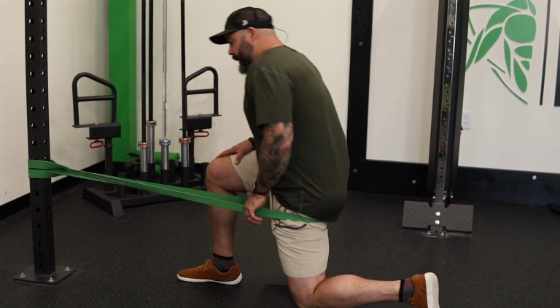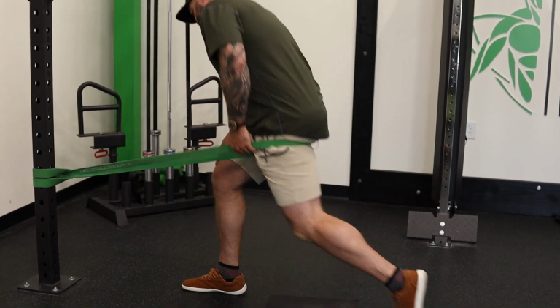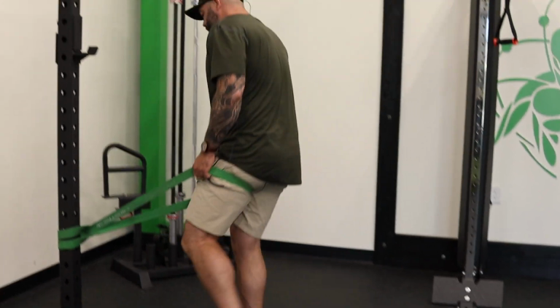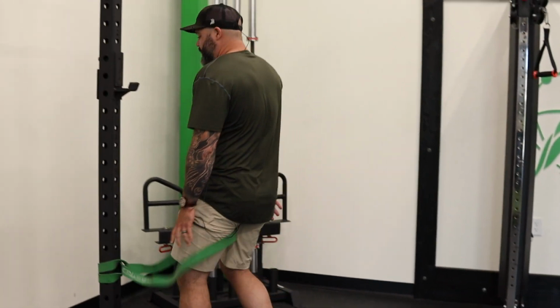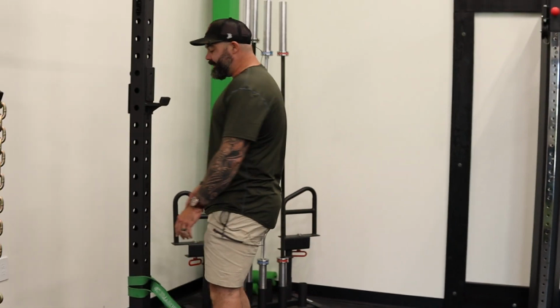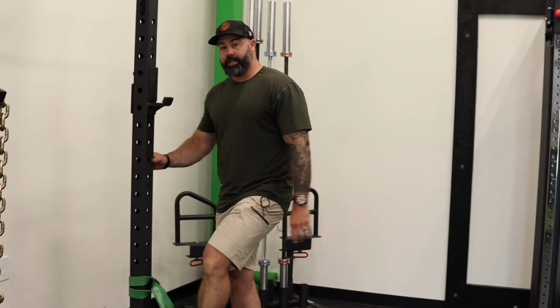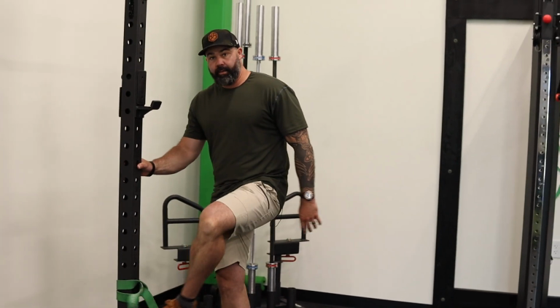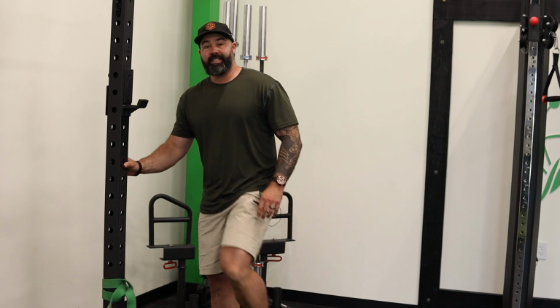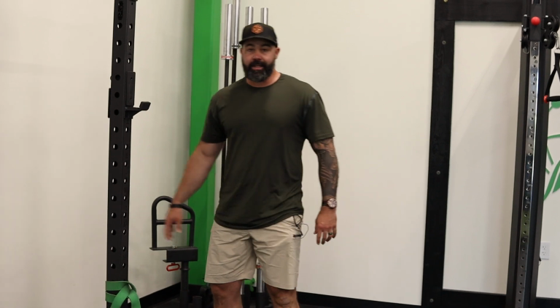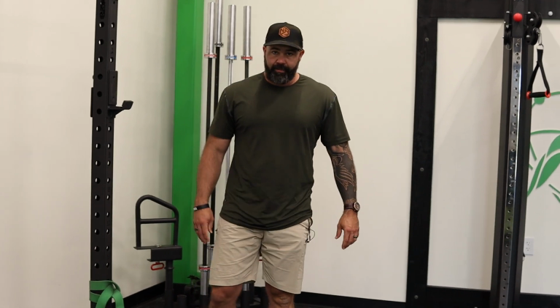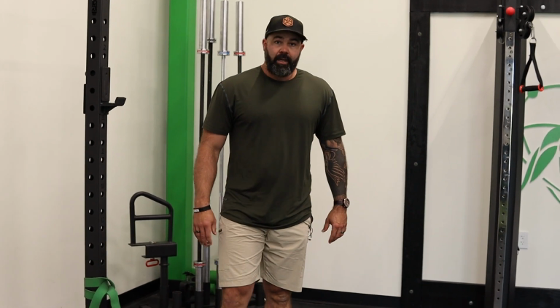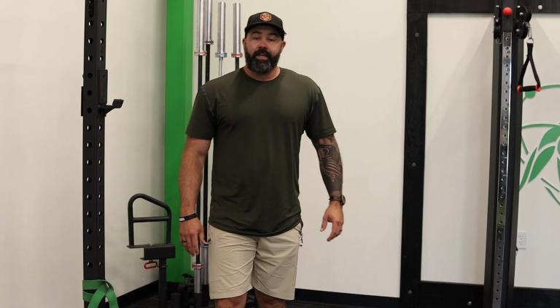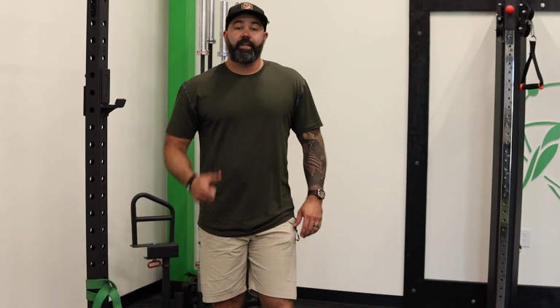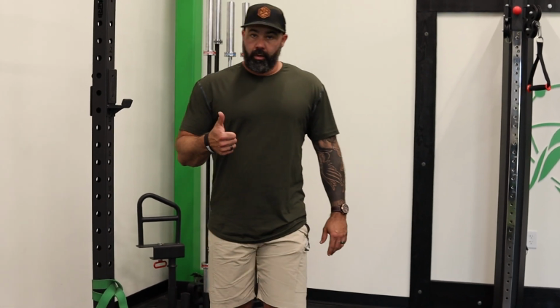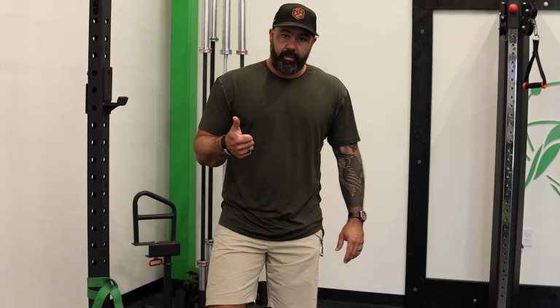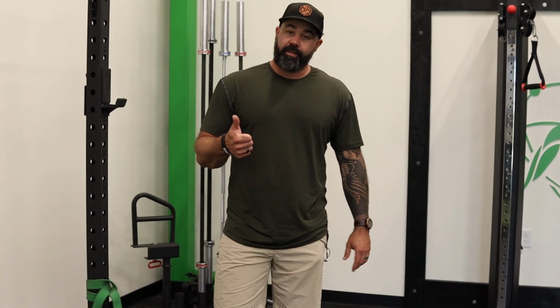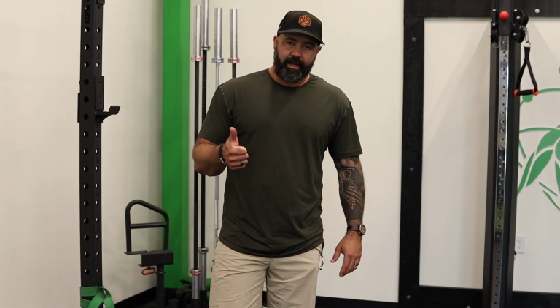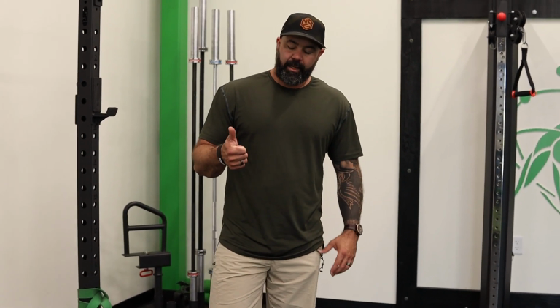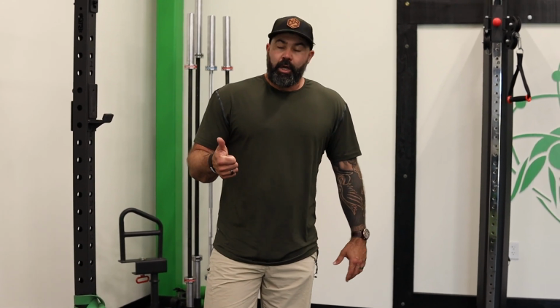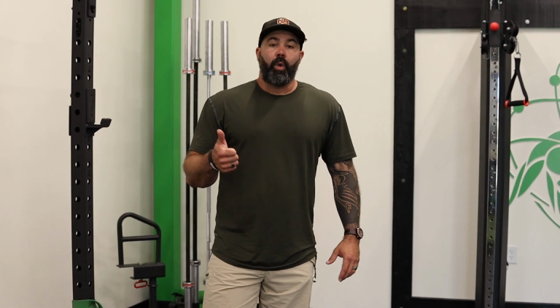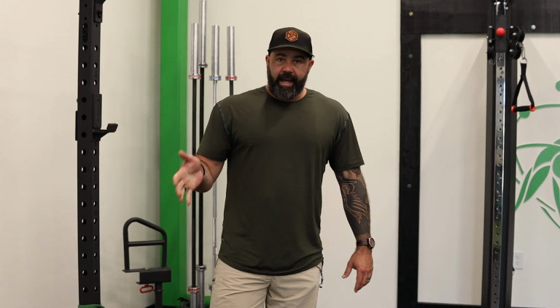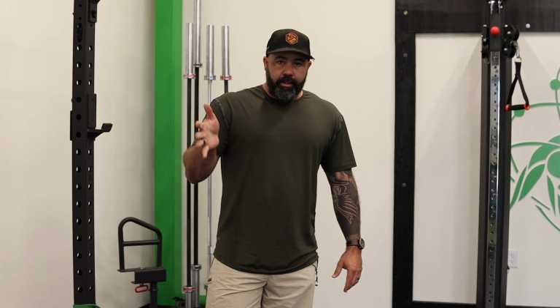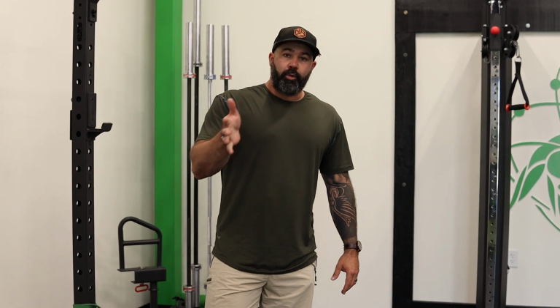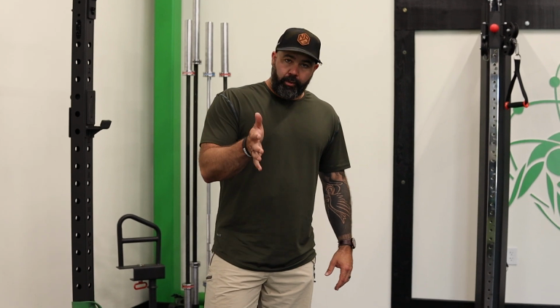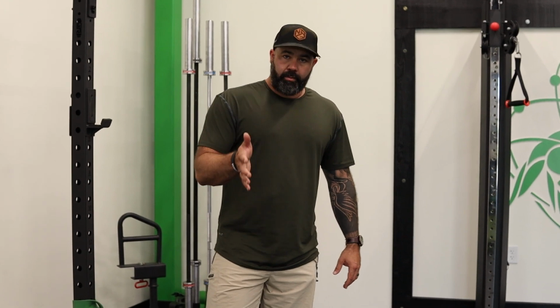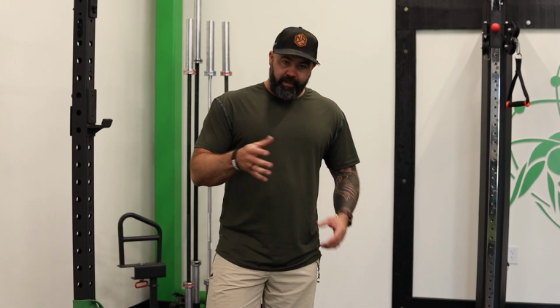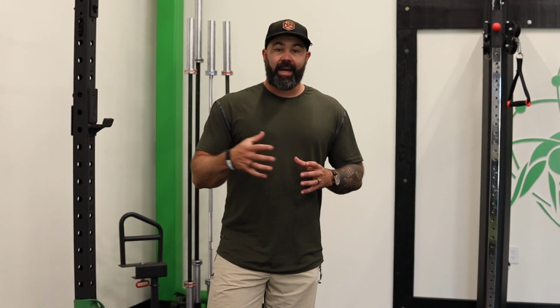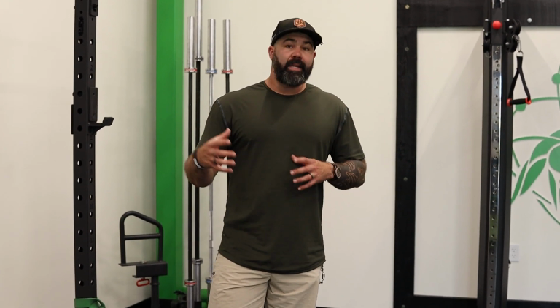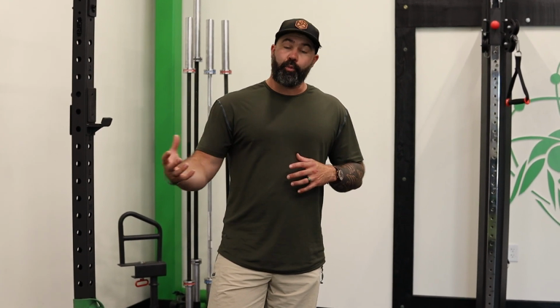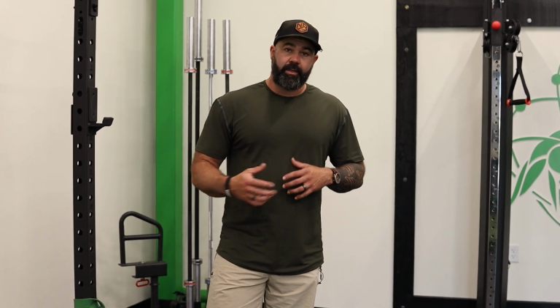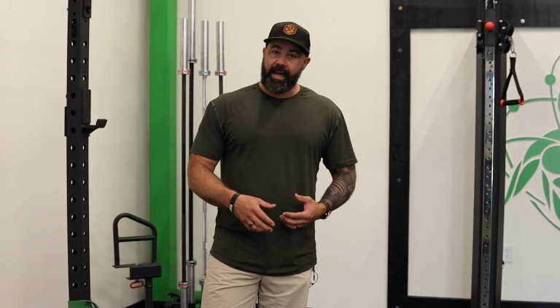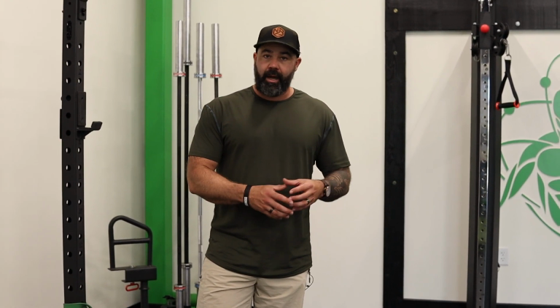Five seconds on, ten seconds off is one cycle, and that's 15 seconds. You want to do eight total cycles. So 15 by eight is two minutes — count it out.